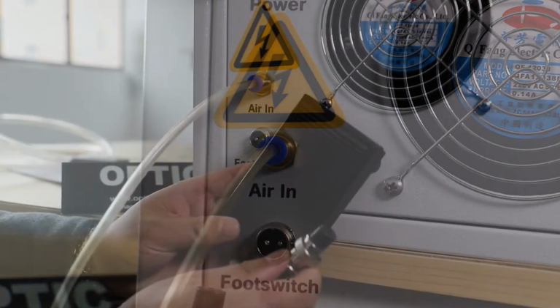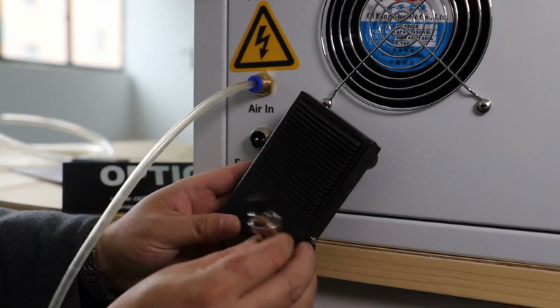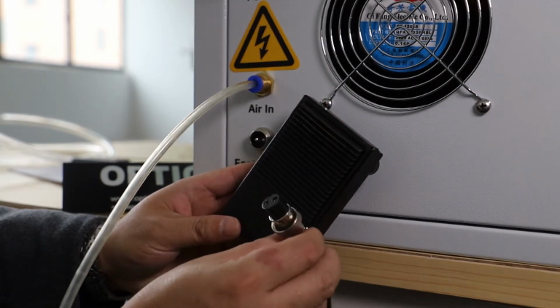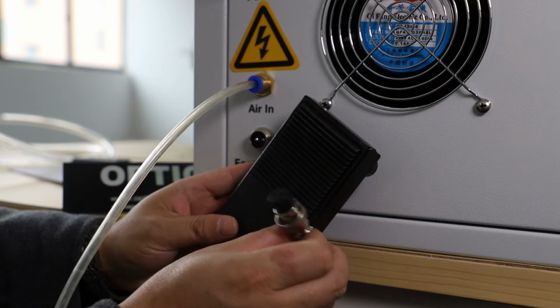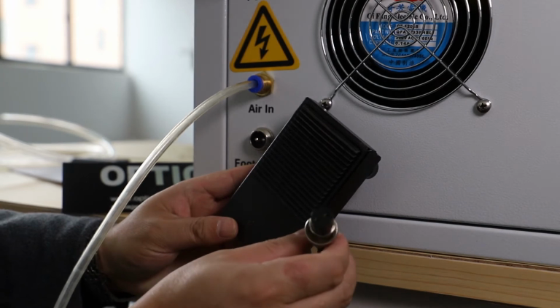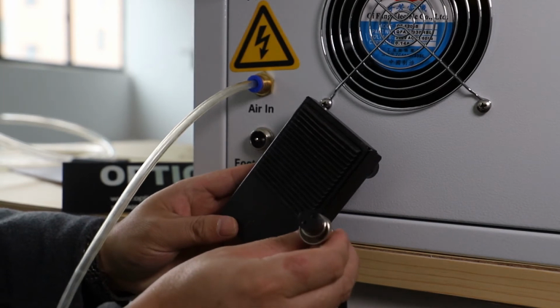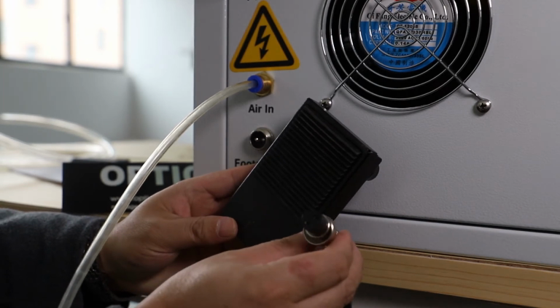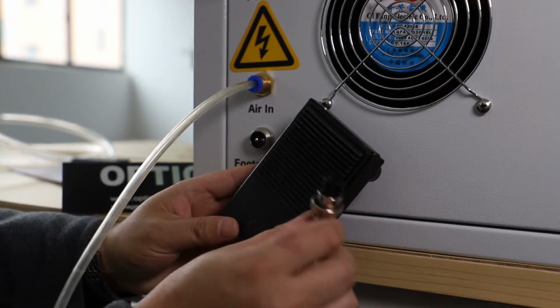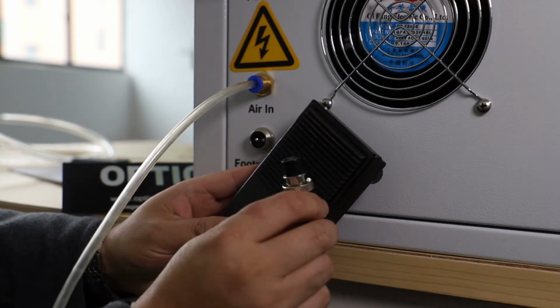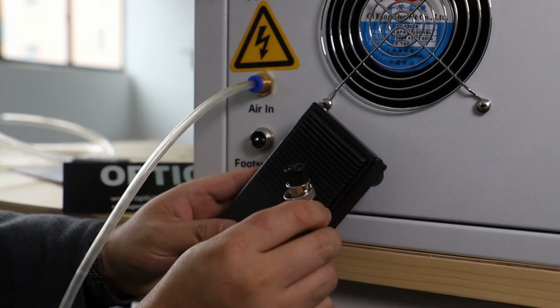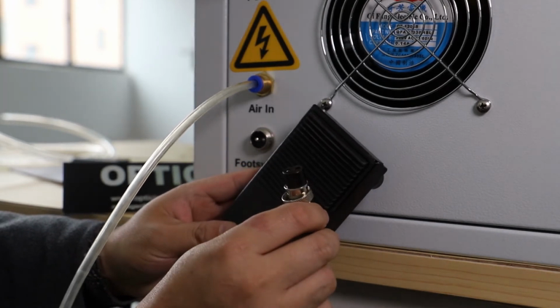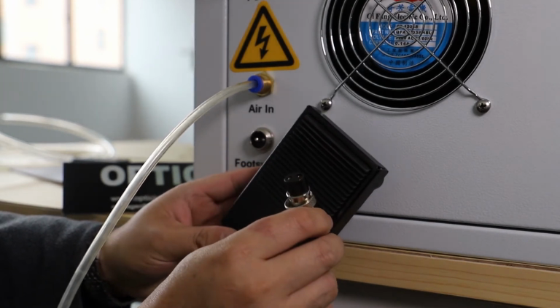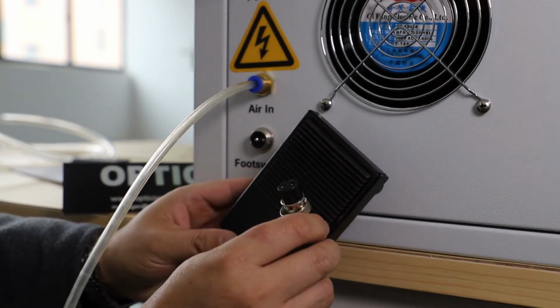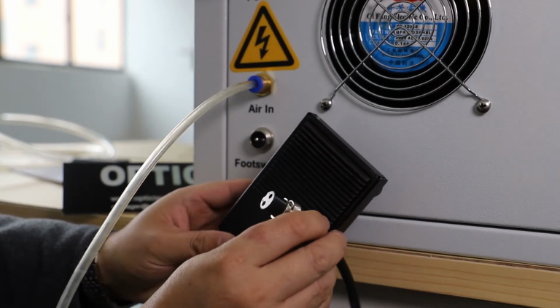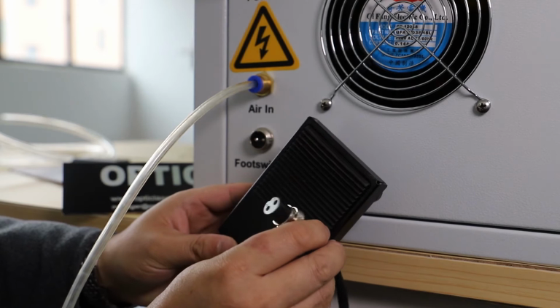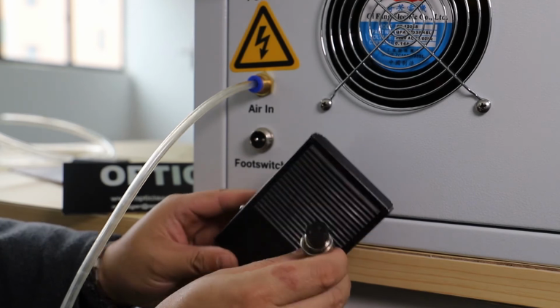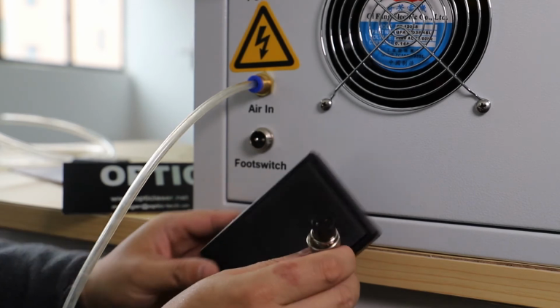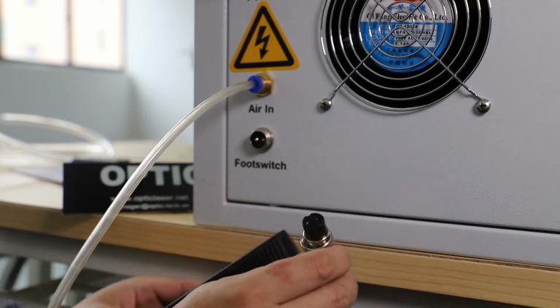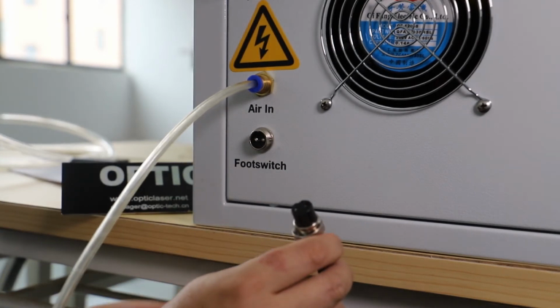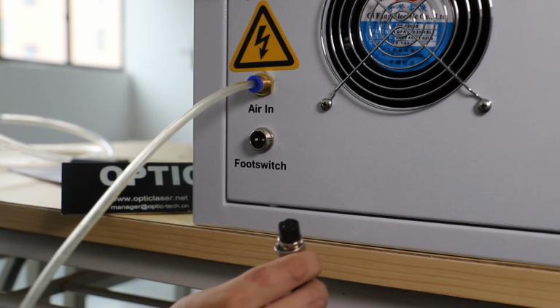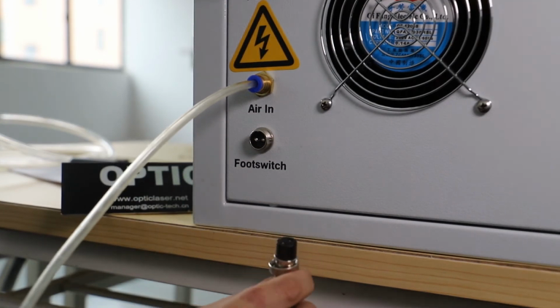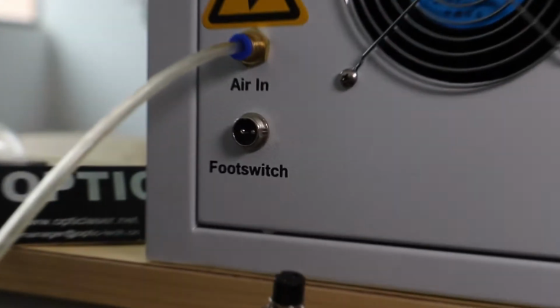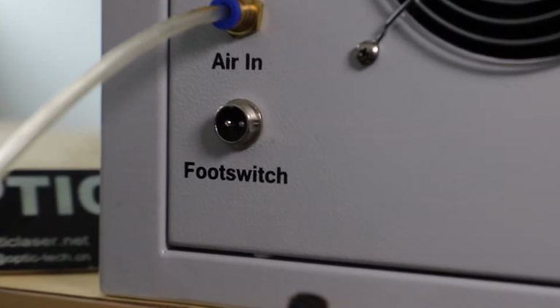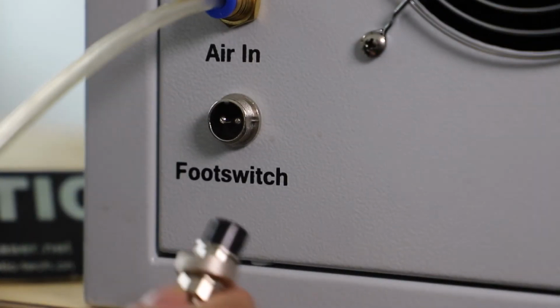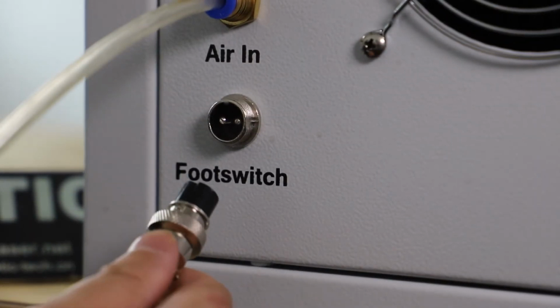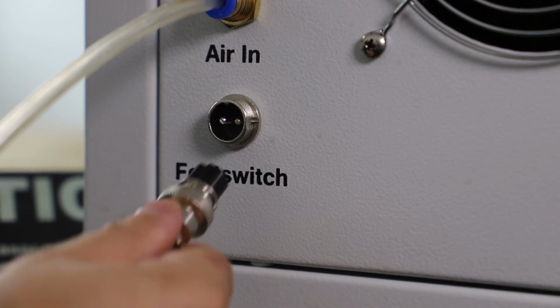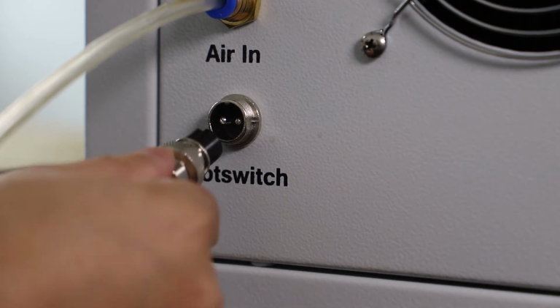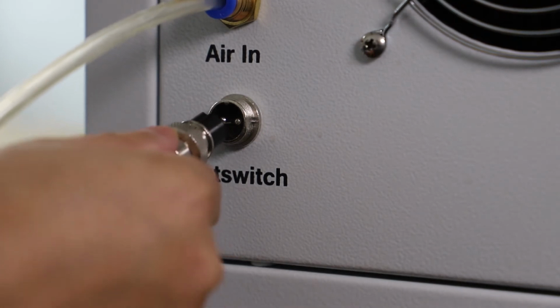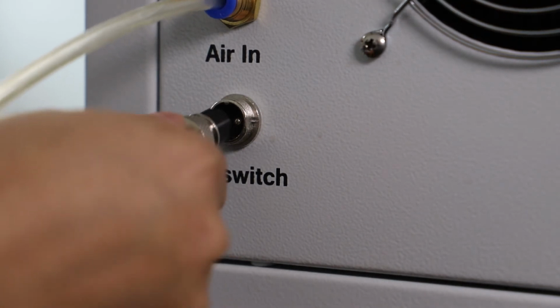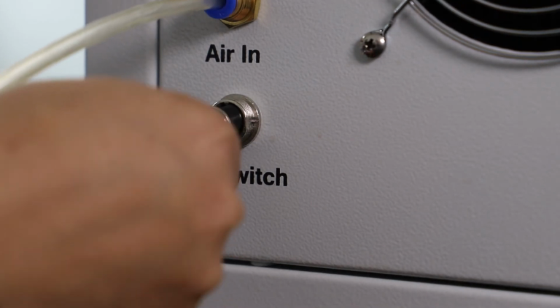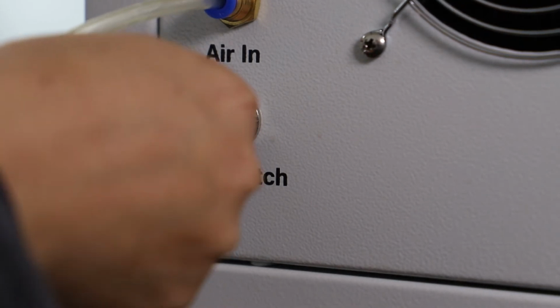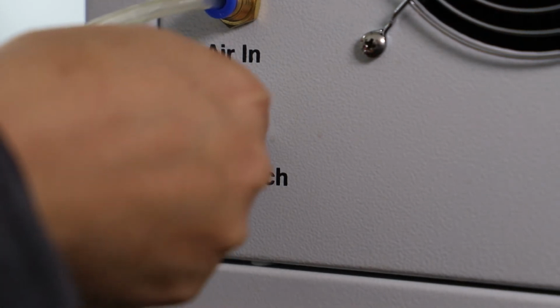Next, we're going to show you how to connect the foot switch with the machine. You can just plug it in.